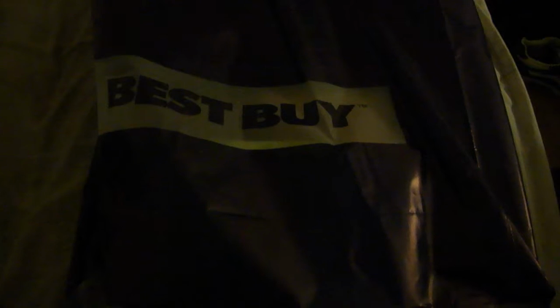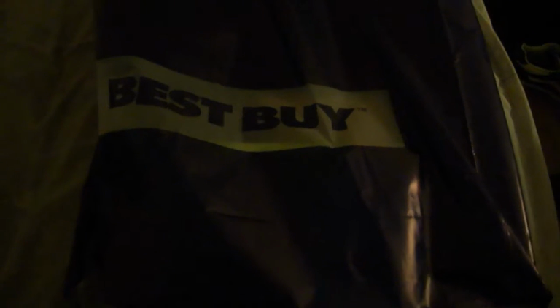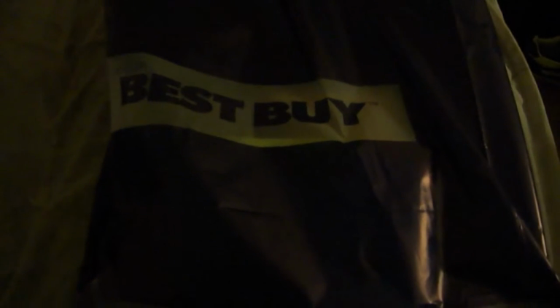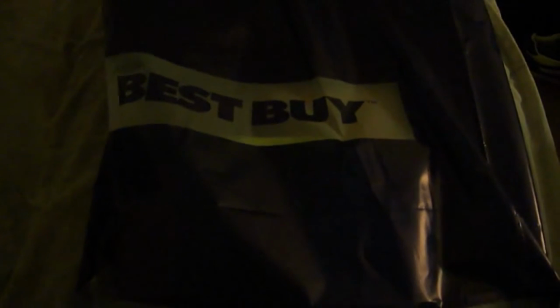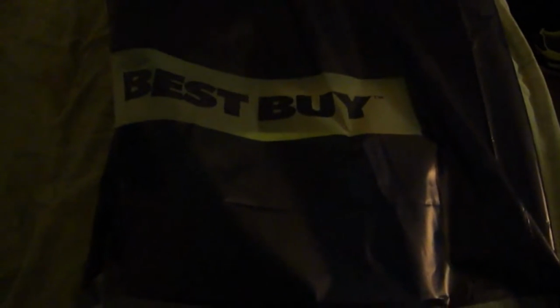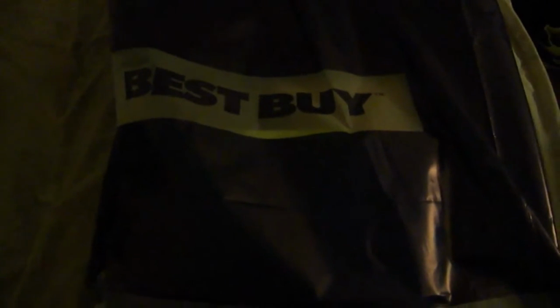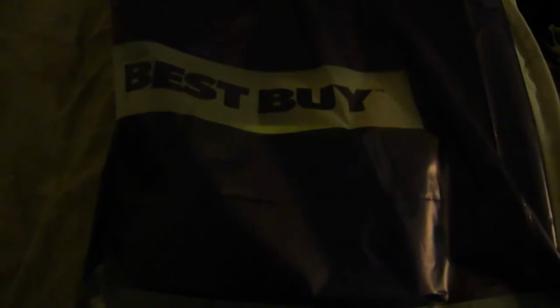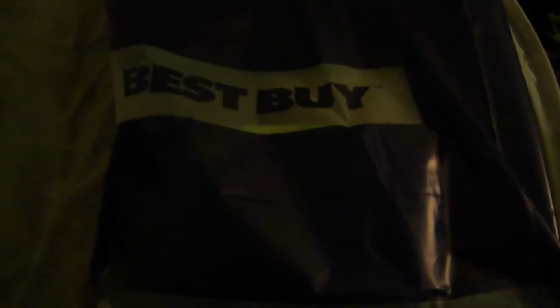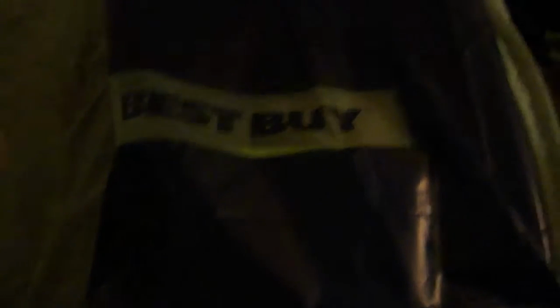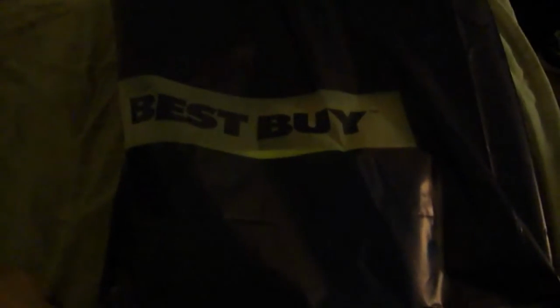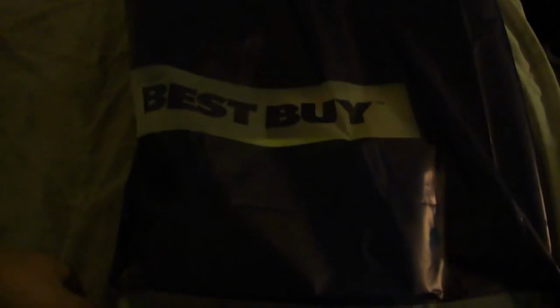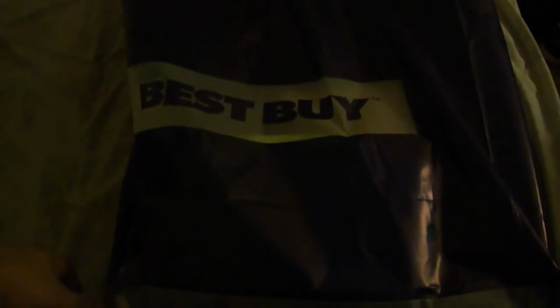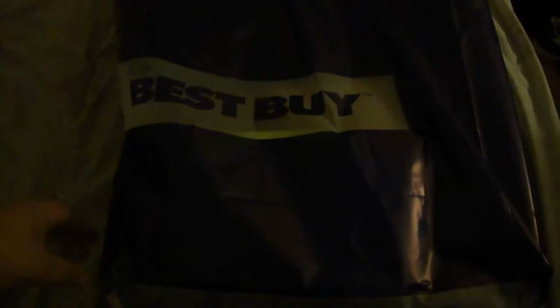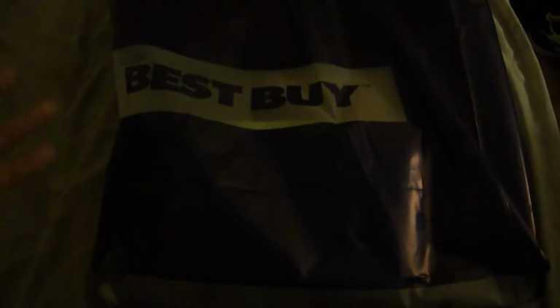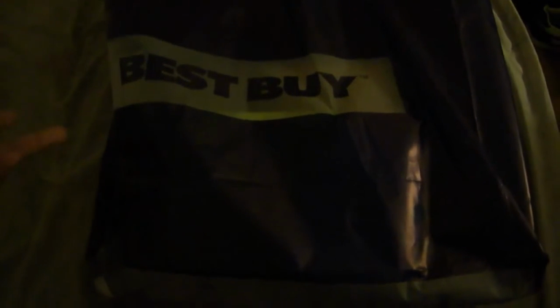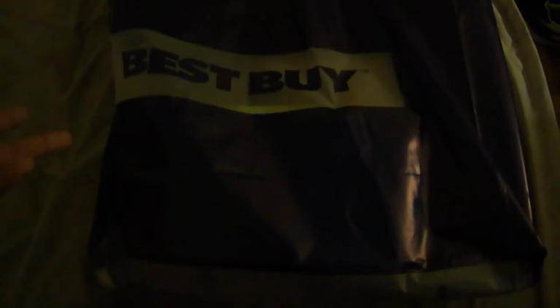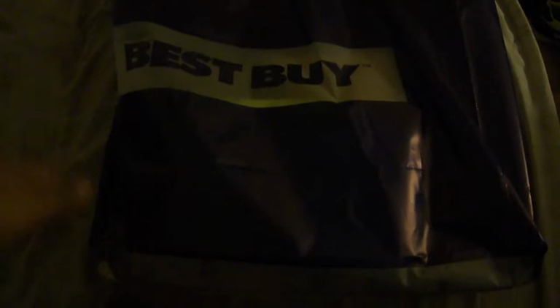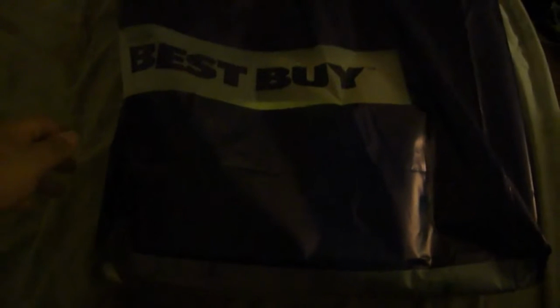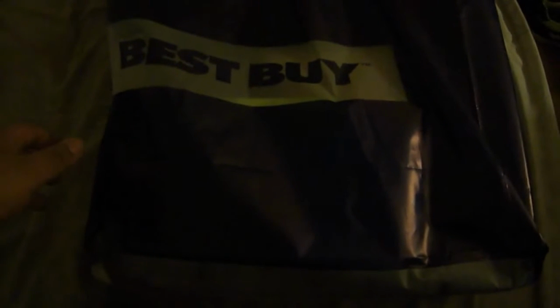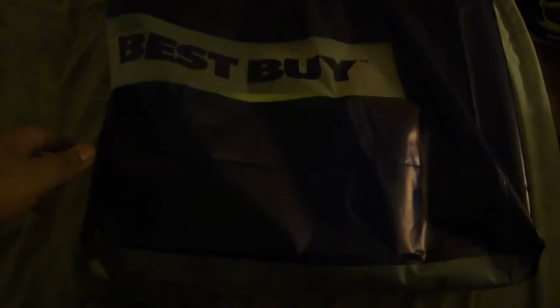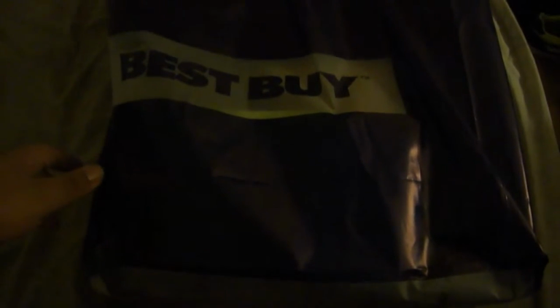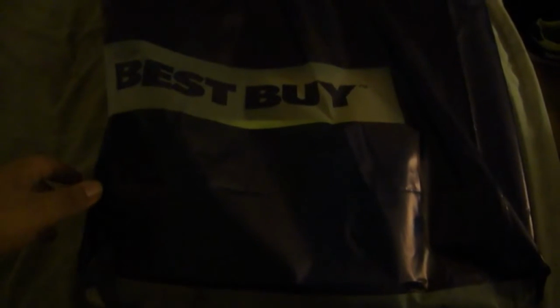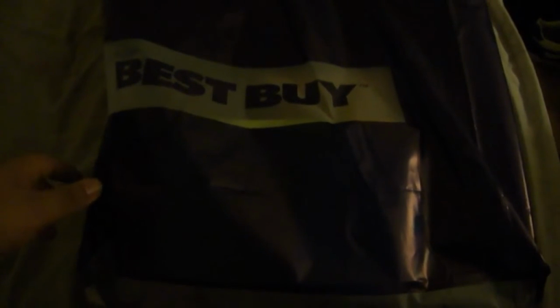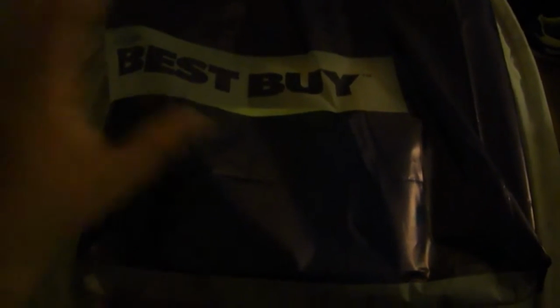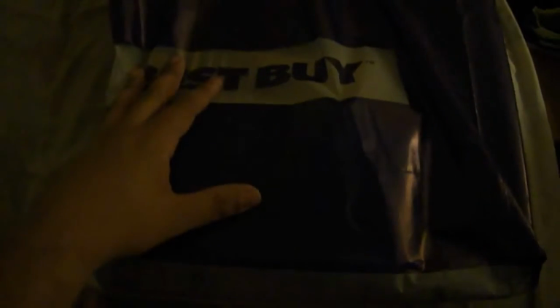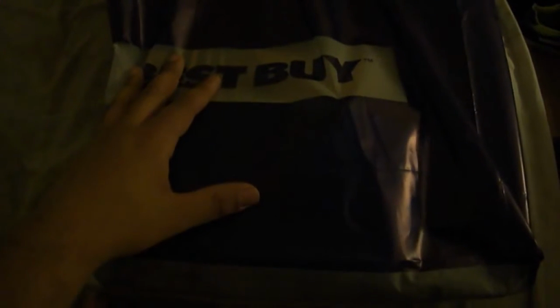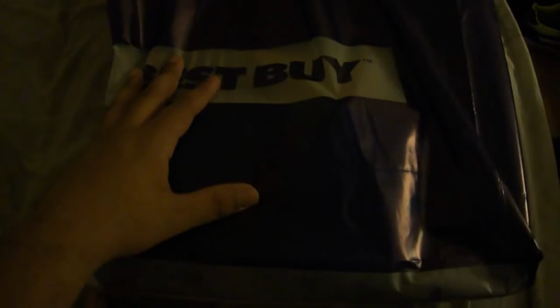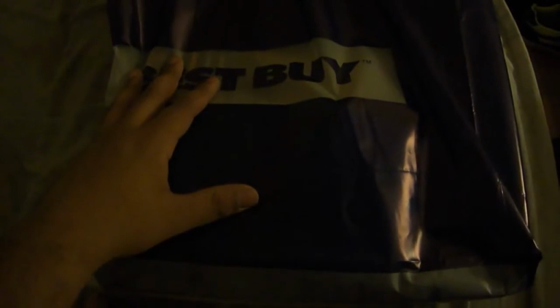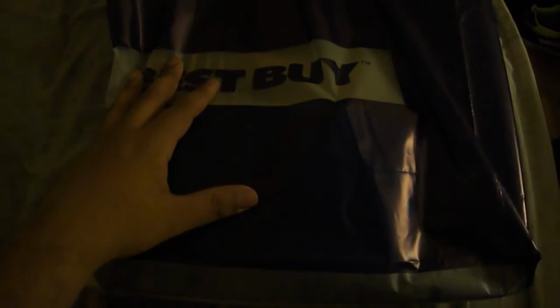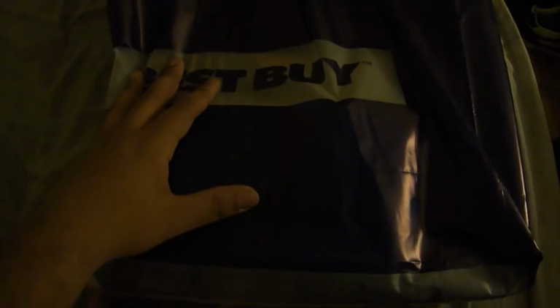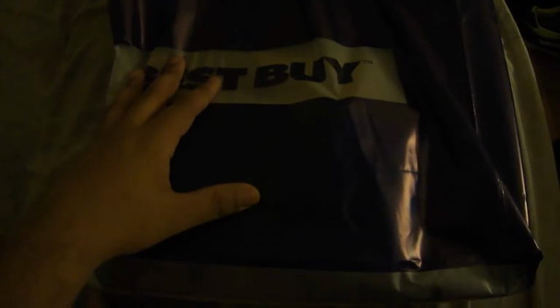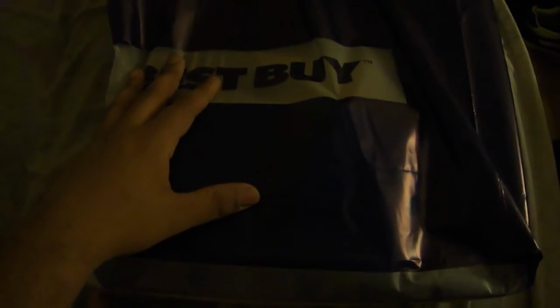Hey guys, I'm Mr. Dave here, and I just wanted to show you what I bought for Black Friday. And in this bag is the future.